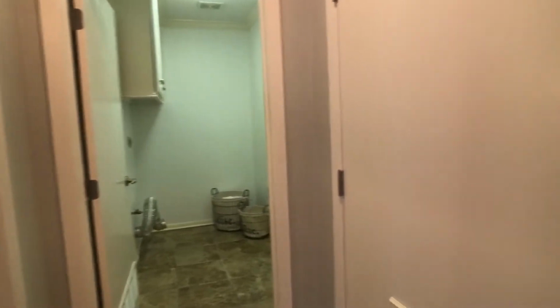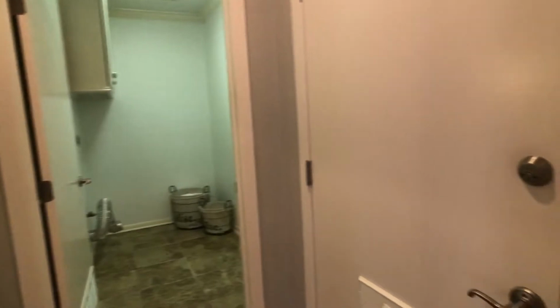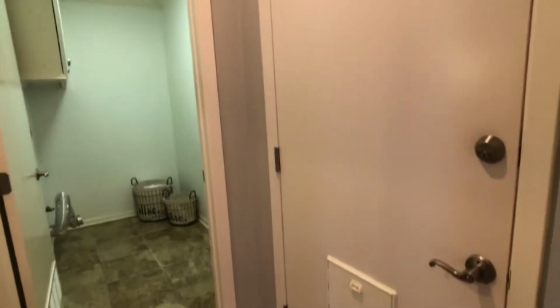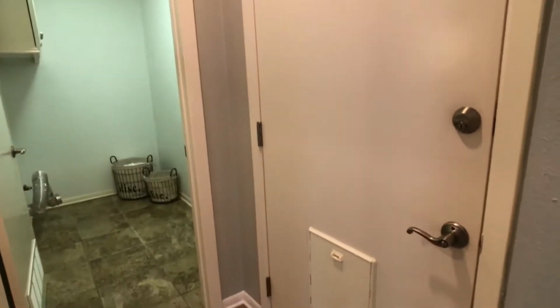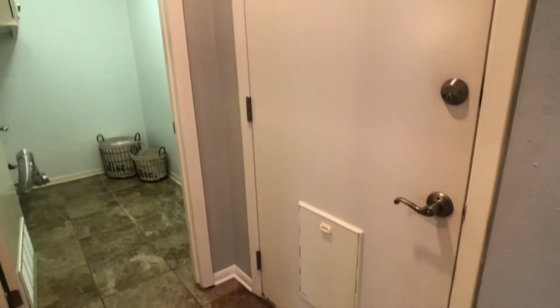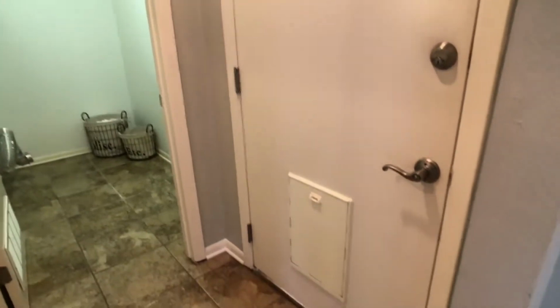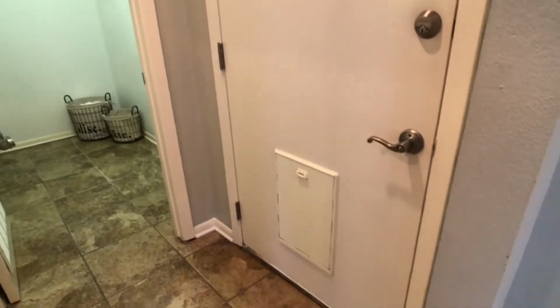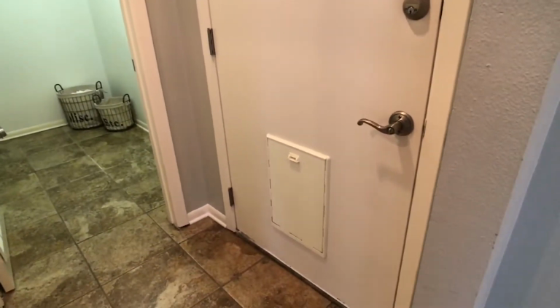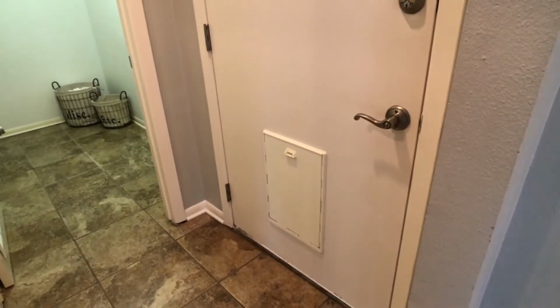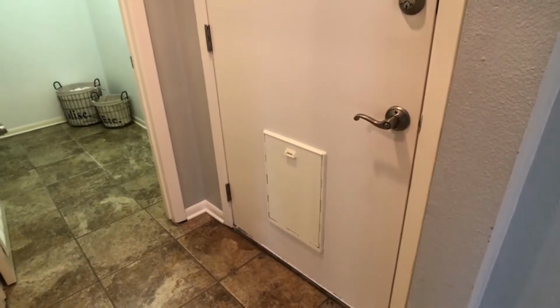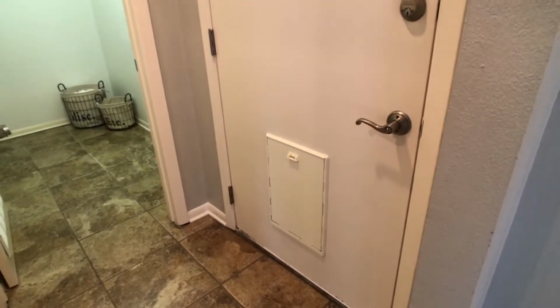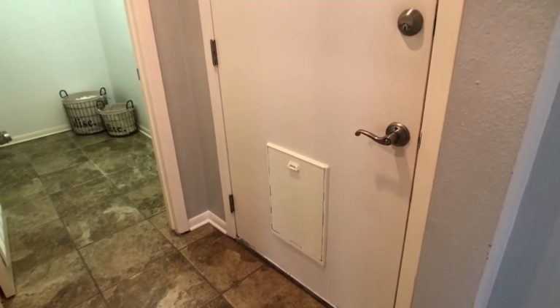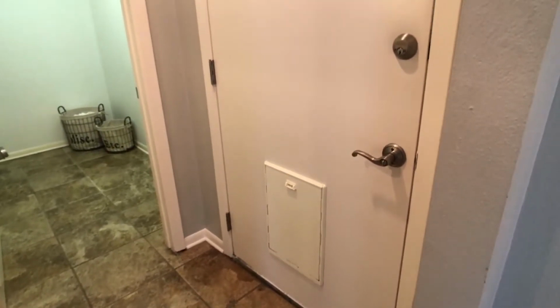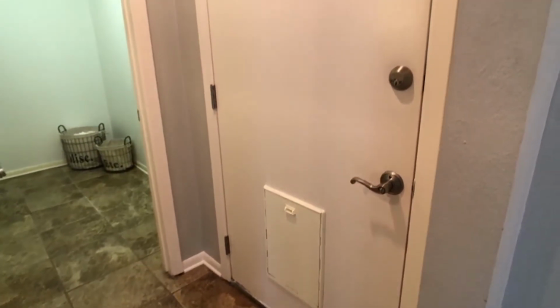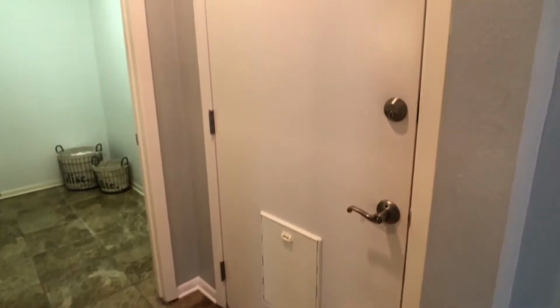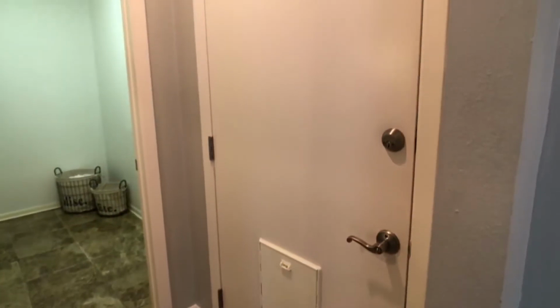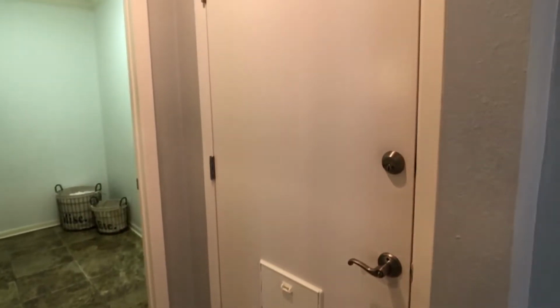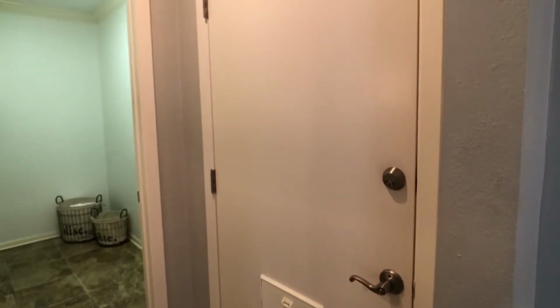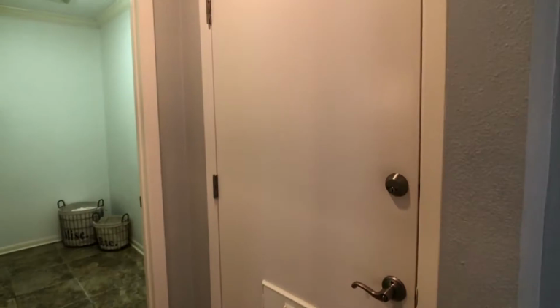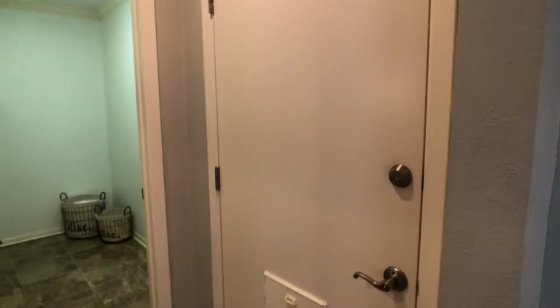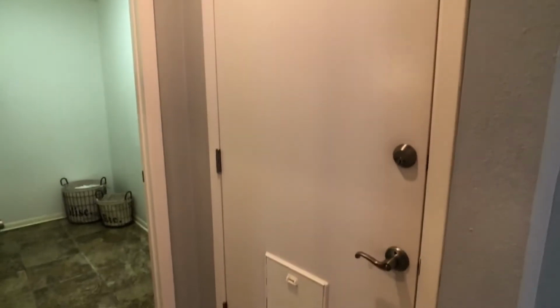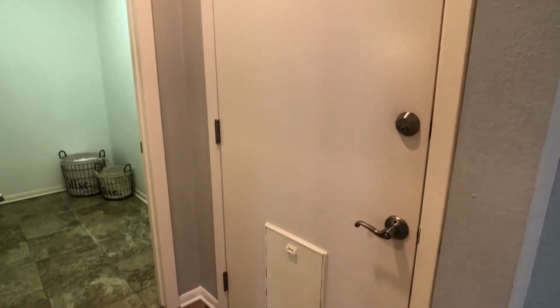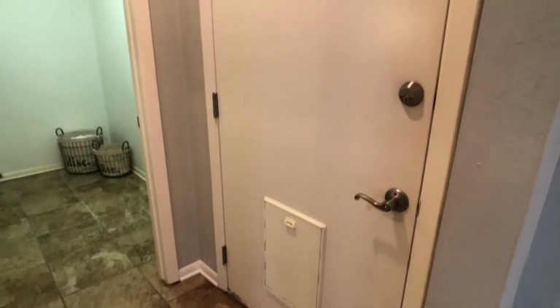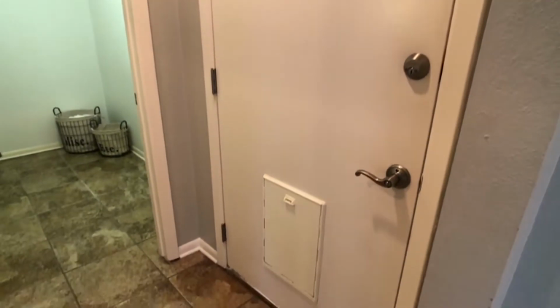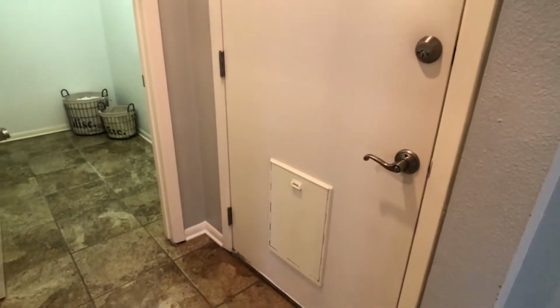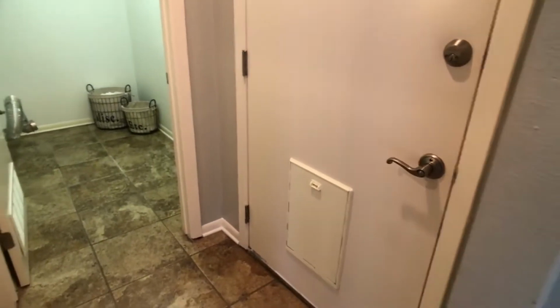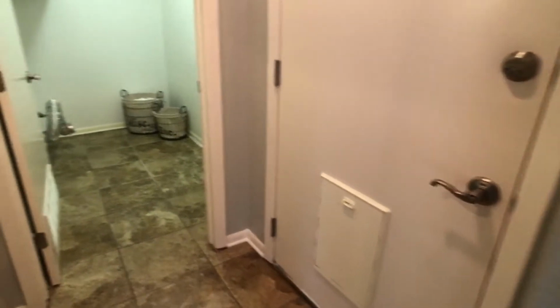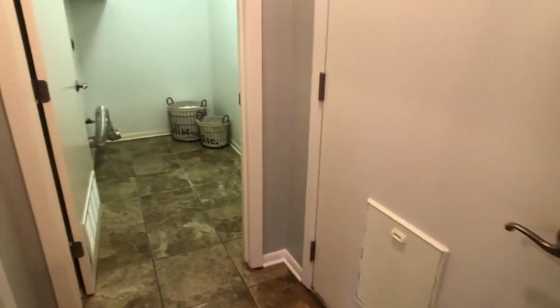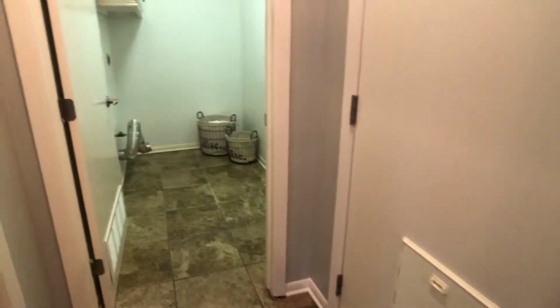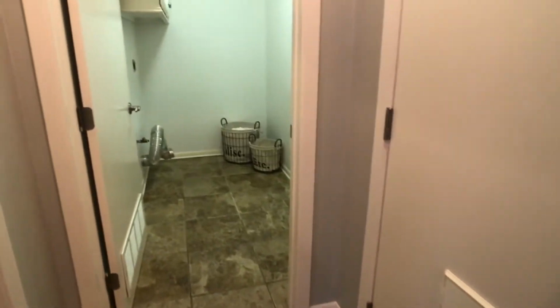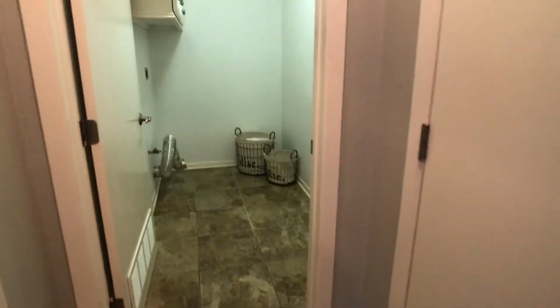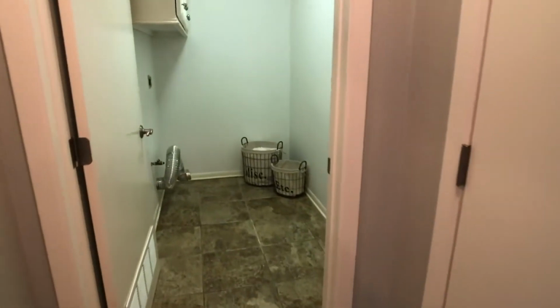Remember some of the small details. Normally a garage access door would not be worth pointing out, but this one does have a pet door, which might be attractive to some buyers.